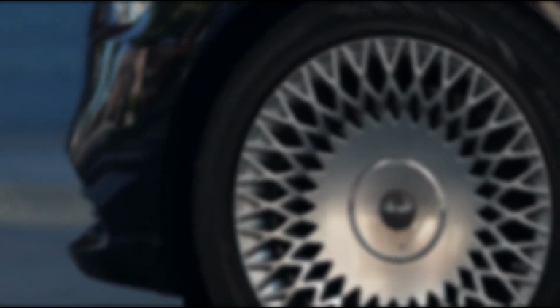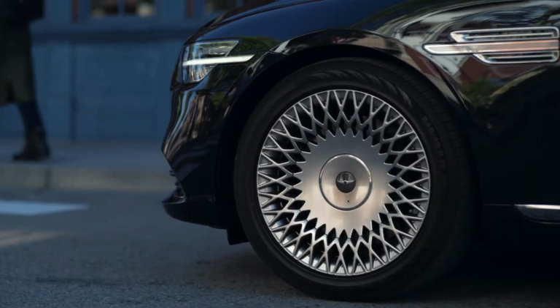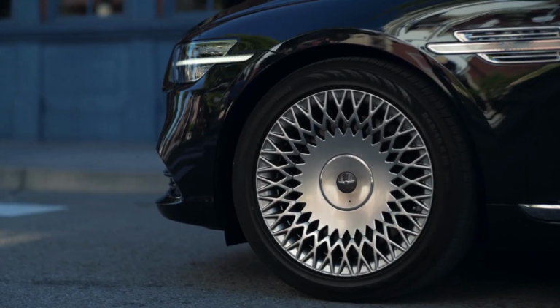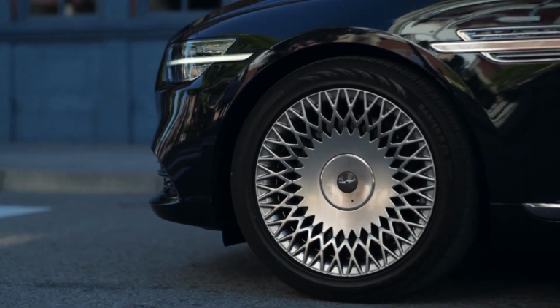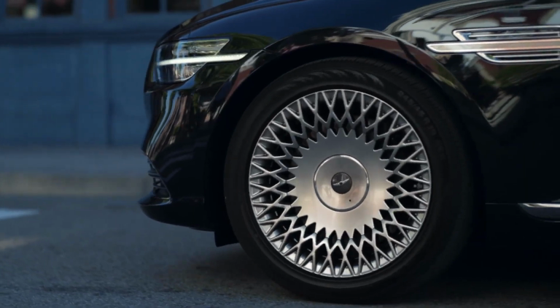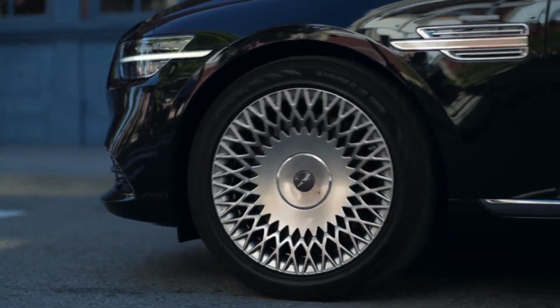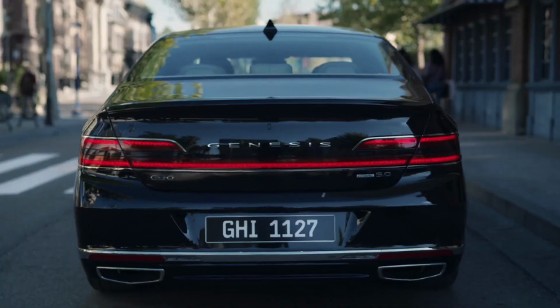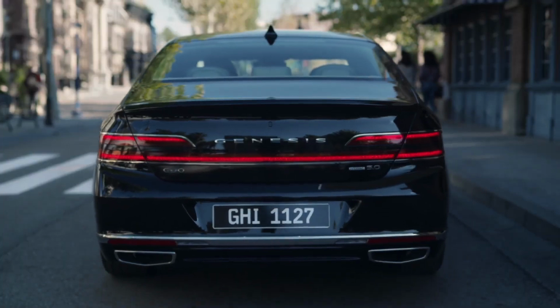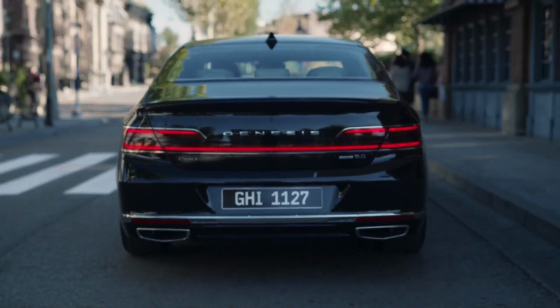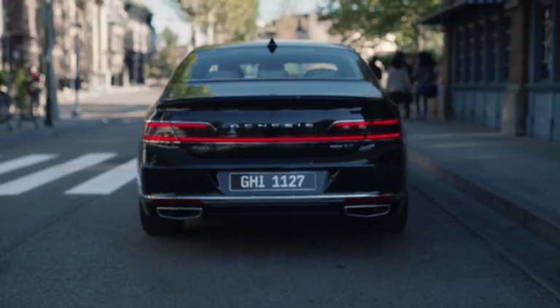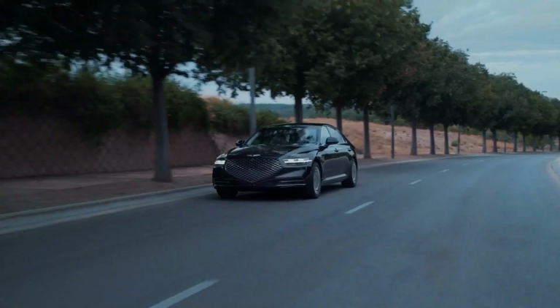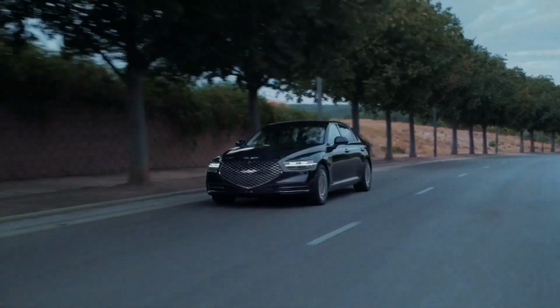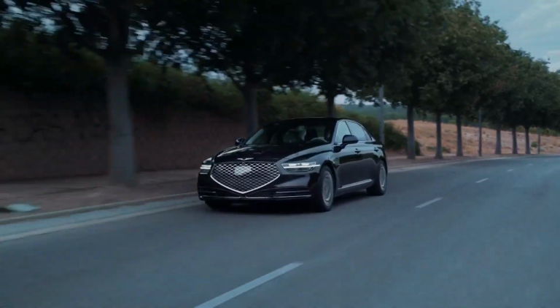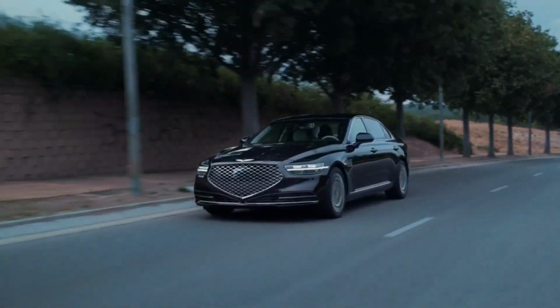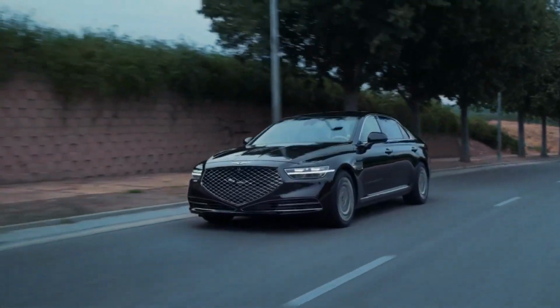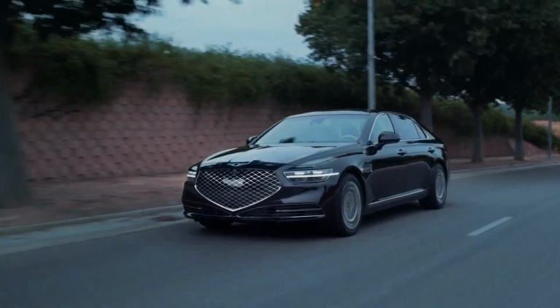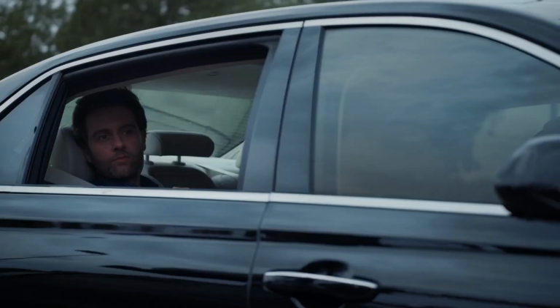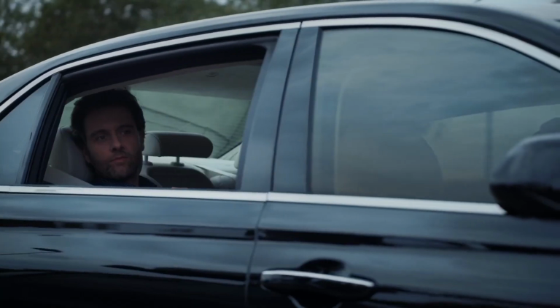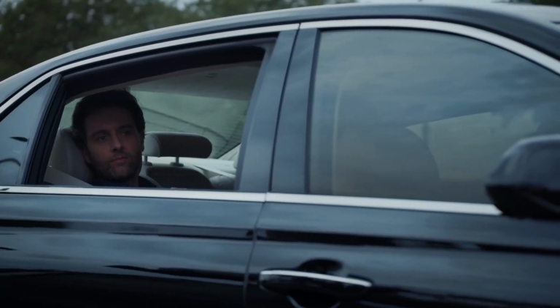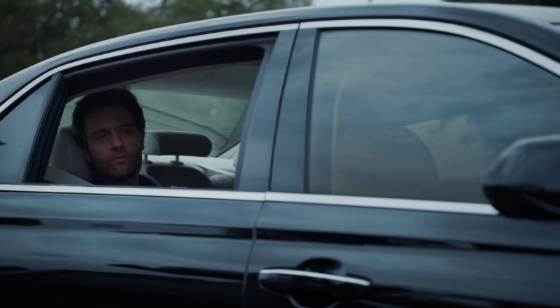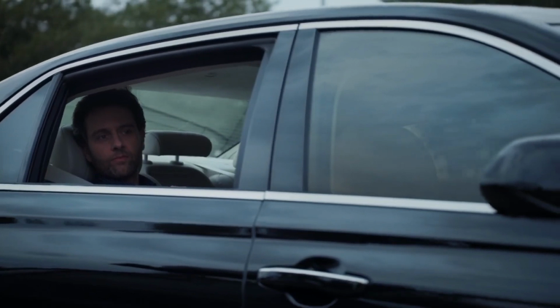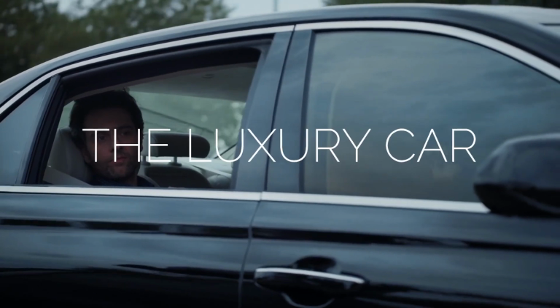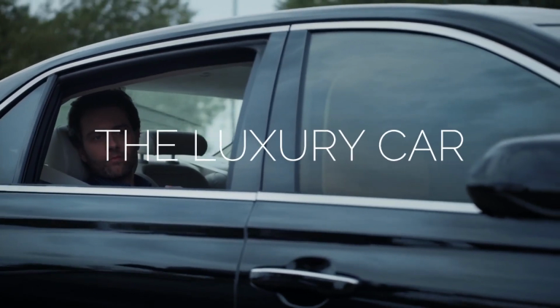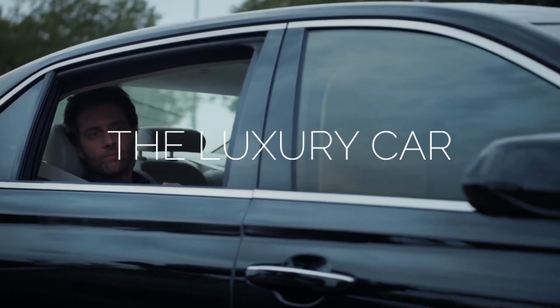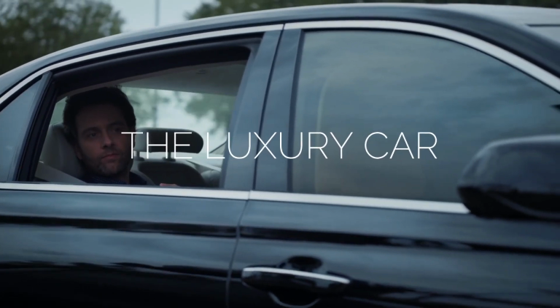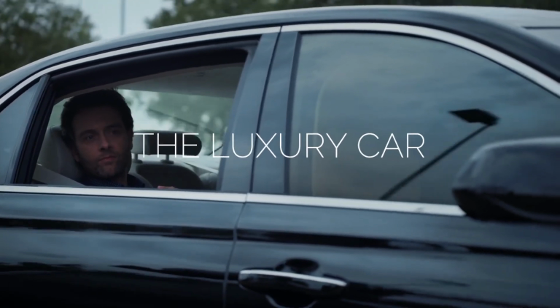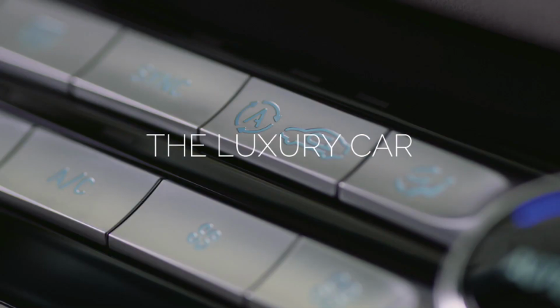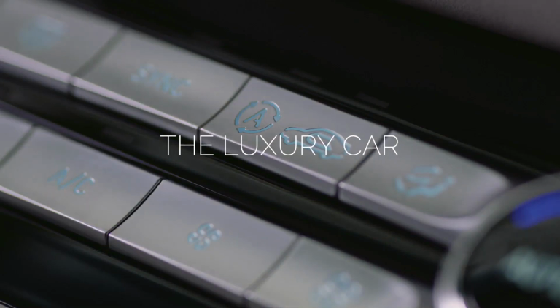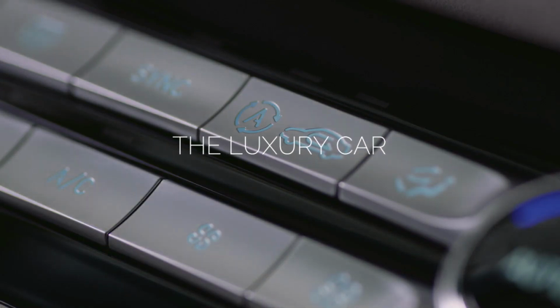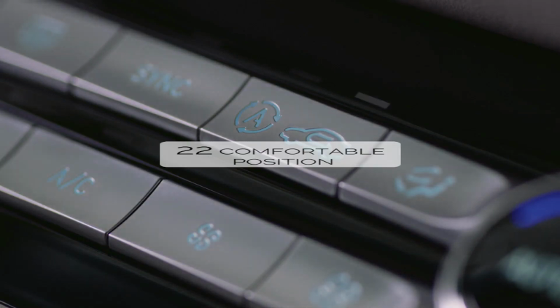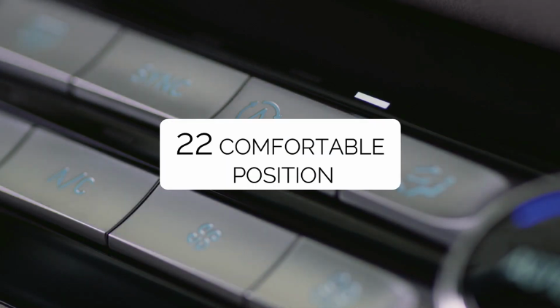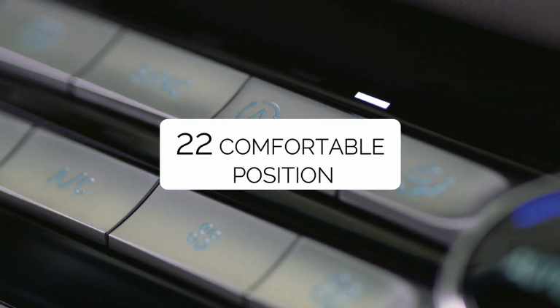Number 5: Genesis G90. Not all technology features are about auto driving or new safety features. Sometimes it's about a high level of comfort, like the 2021 Genesis G90 driver's seat. The seat of this luxury car can be adjusted in 22 ways.